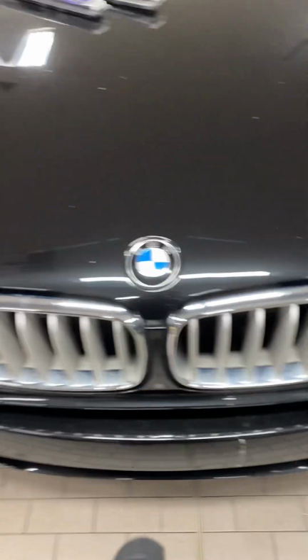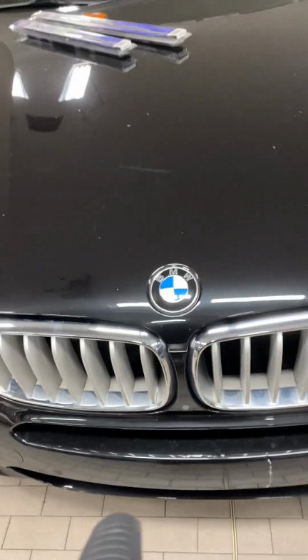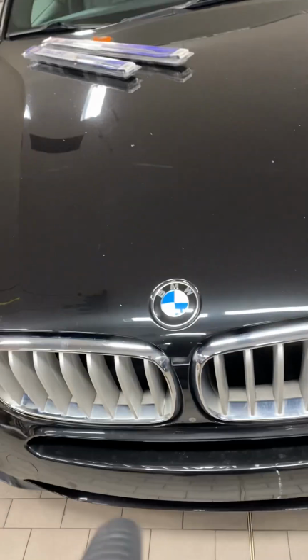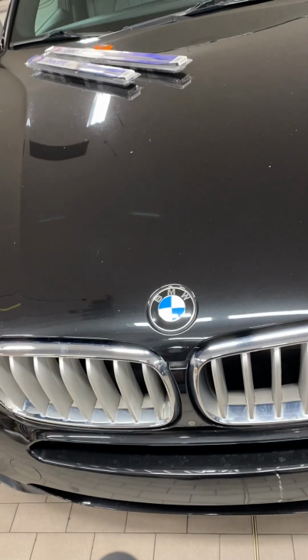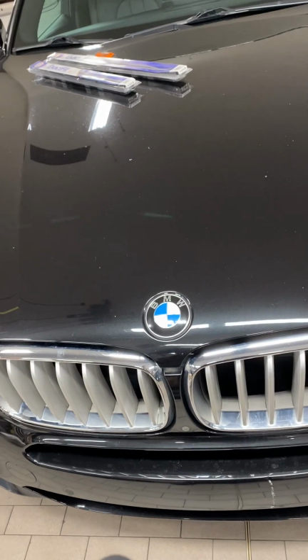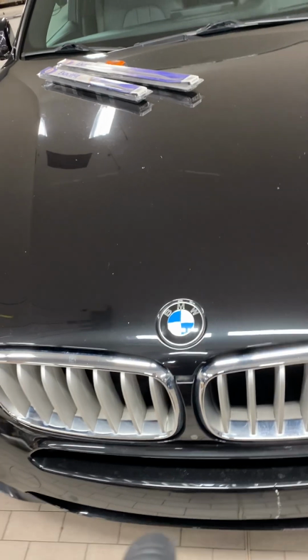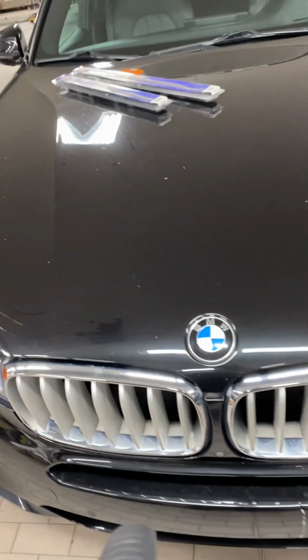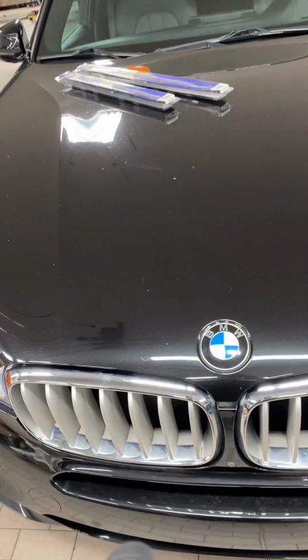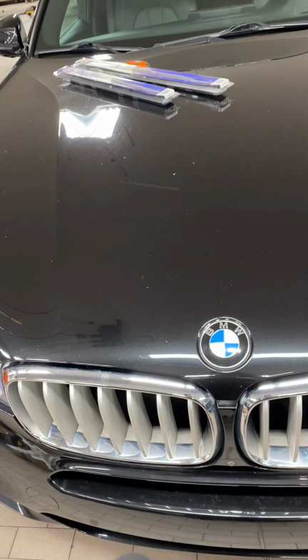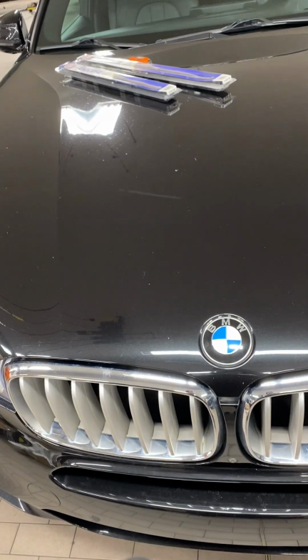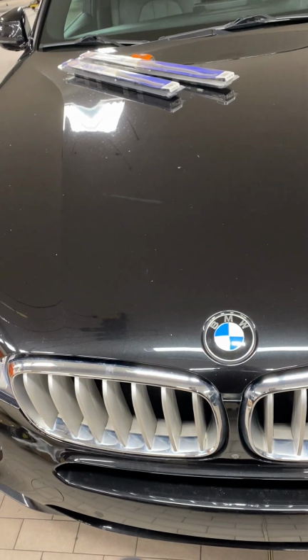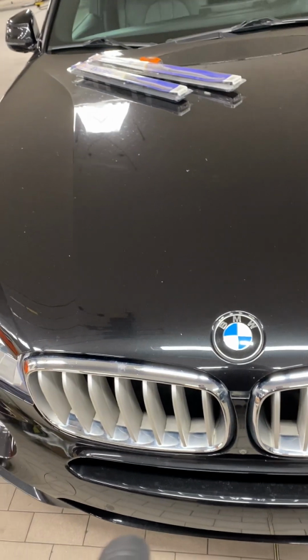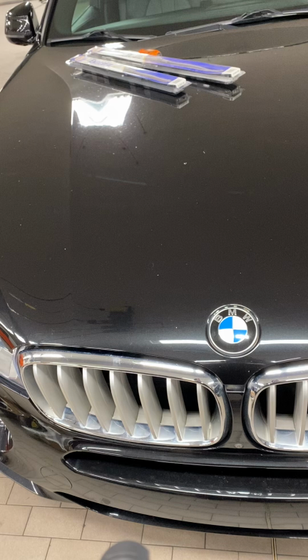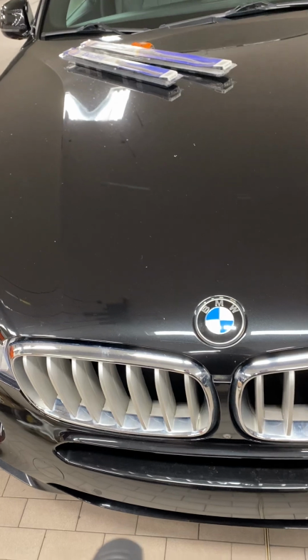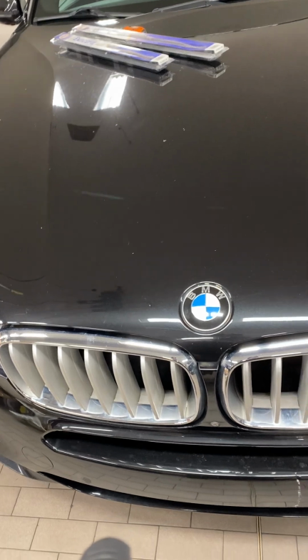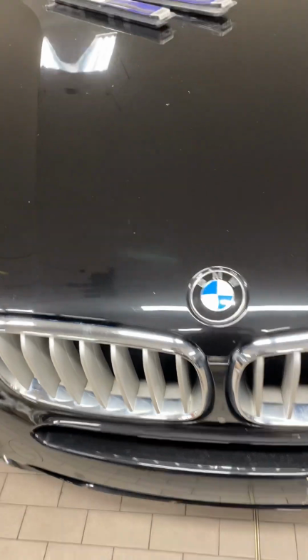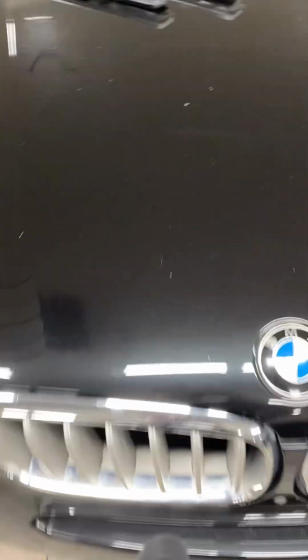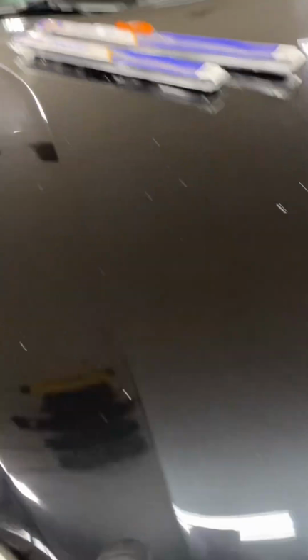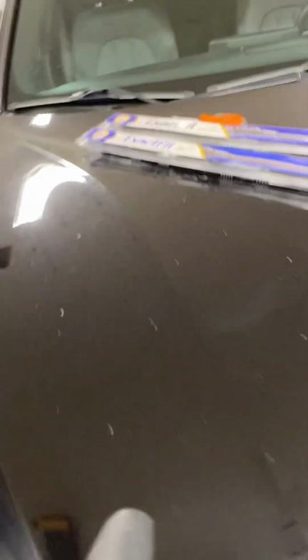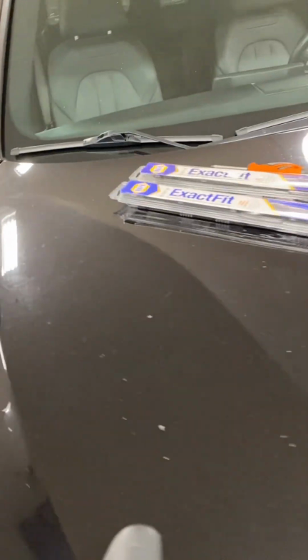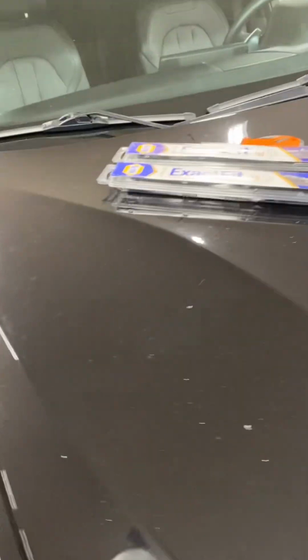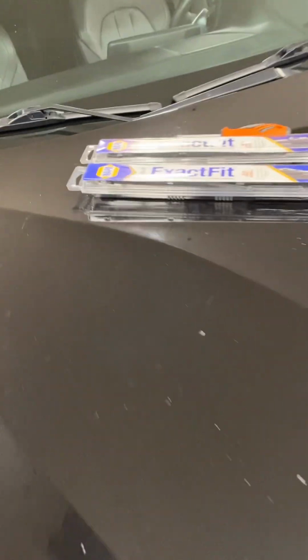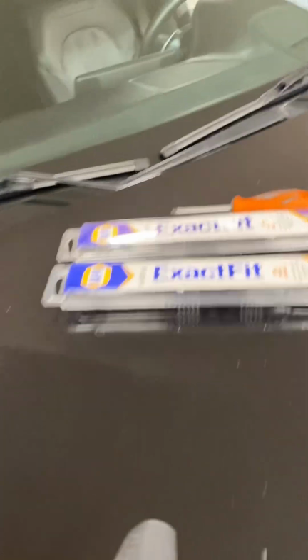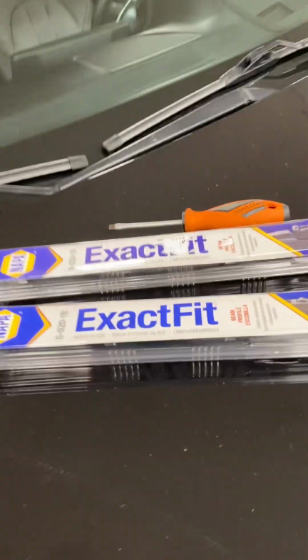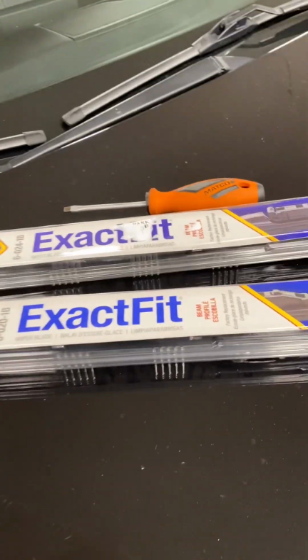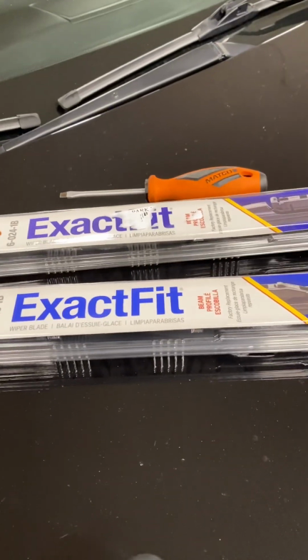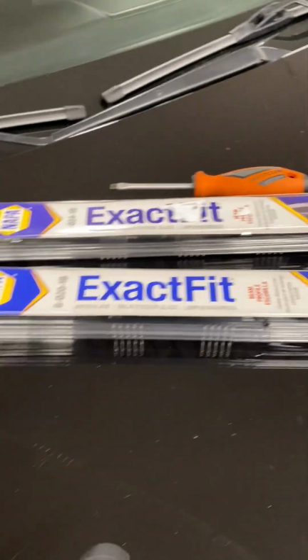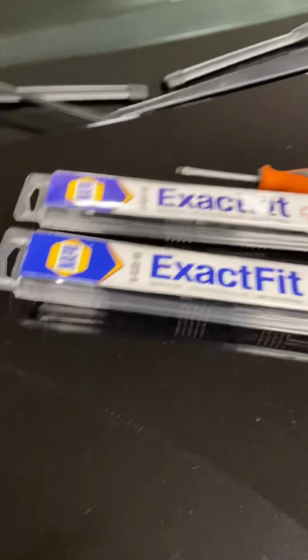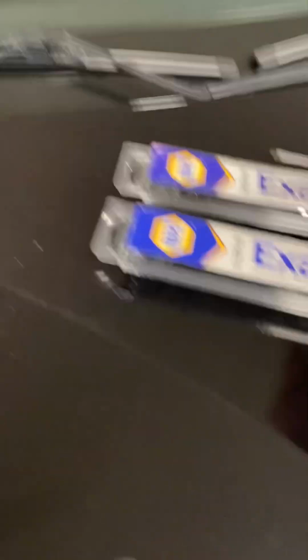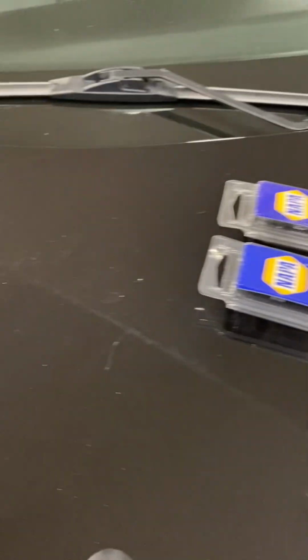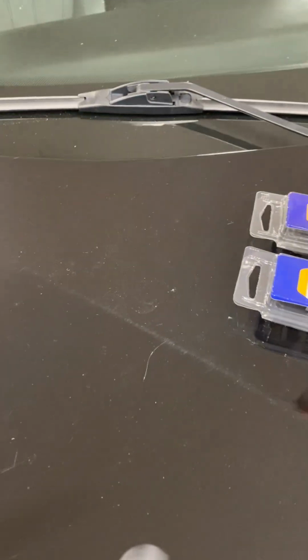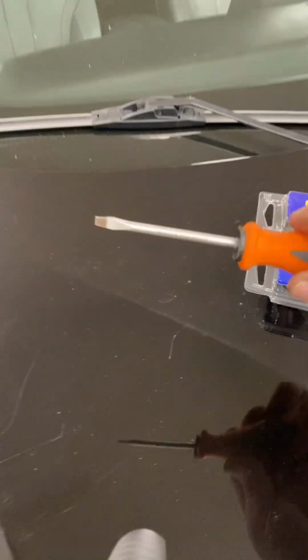This video will show you how to replace the windshield wipers on a 2017 BMW X5. We're going to be using Napa Exact Fit wipers and a small flathead.